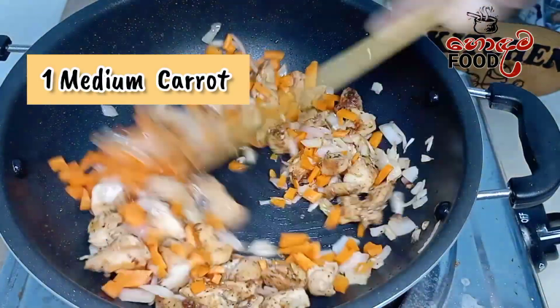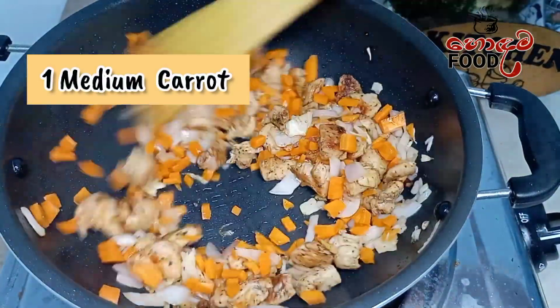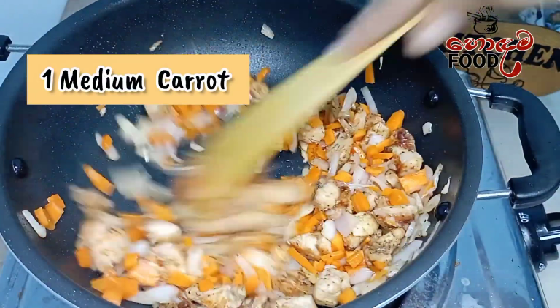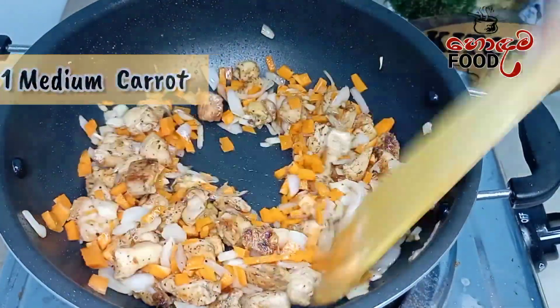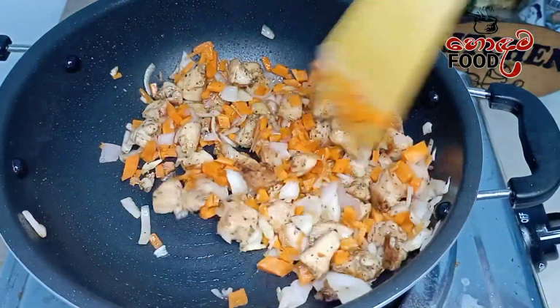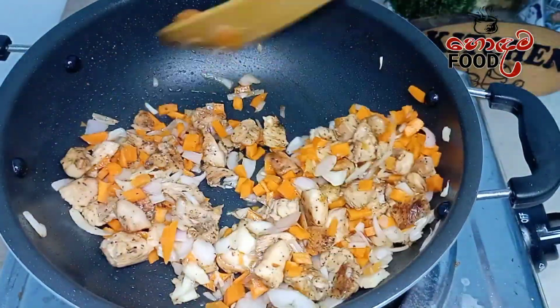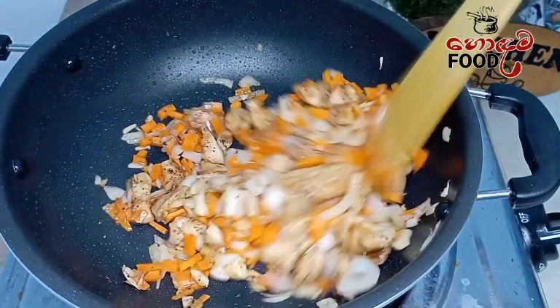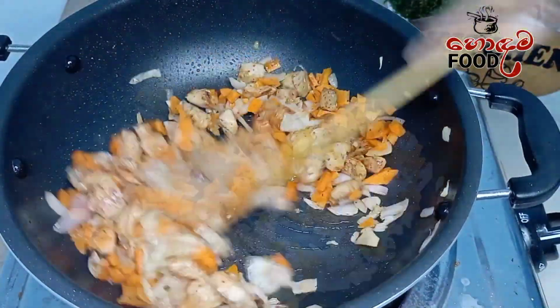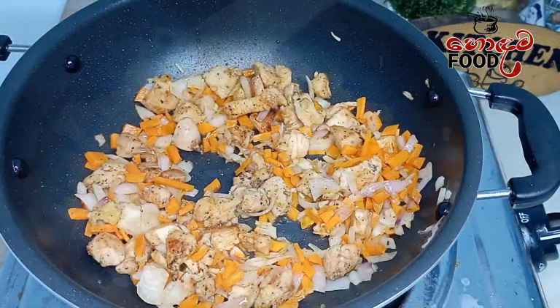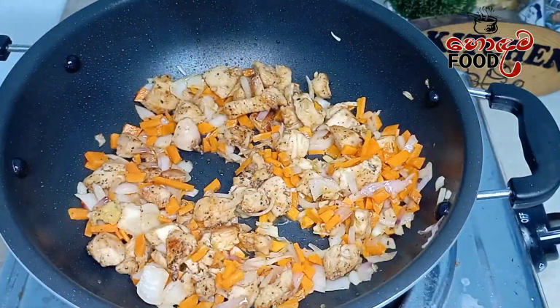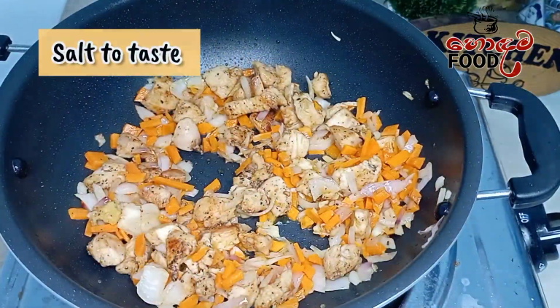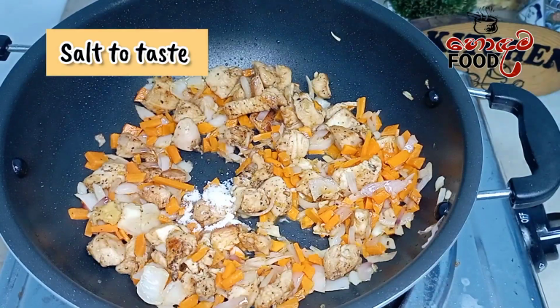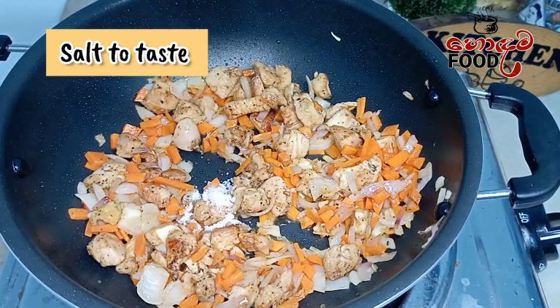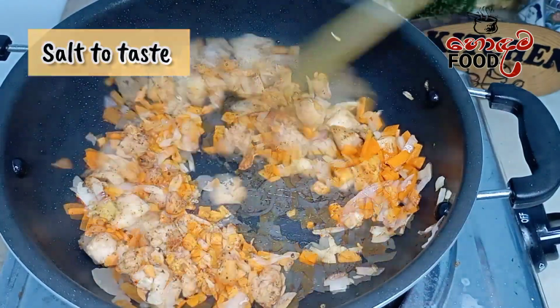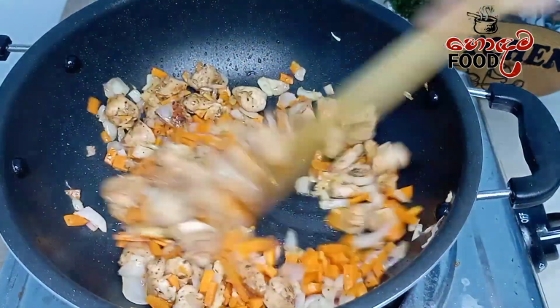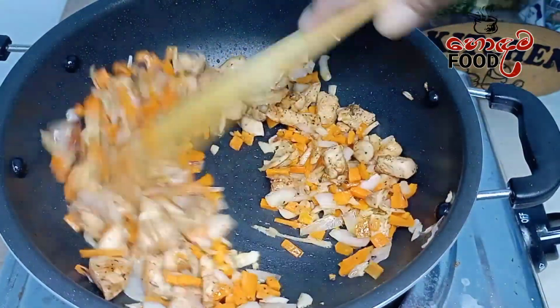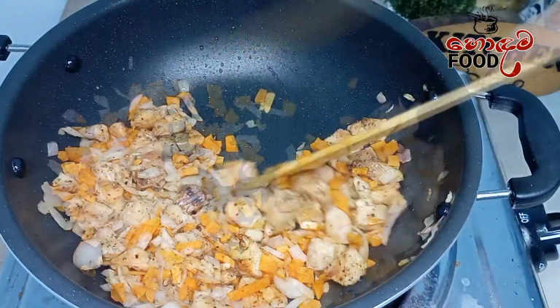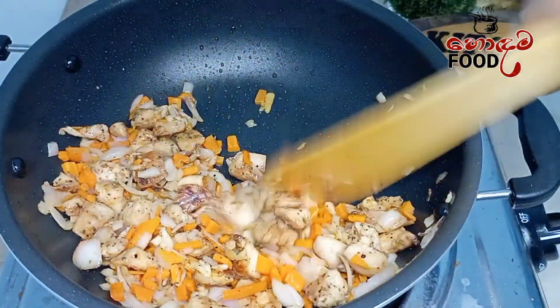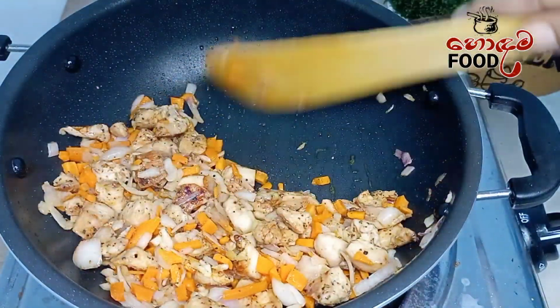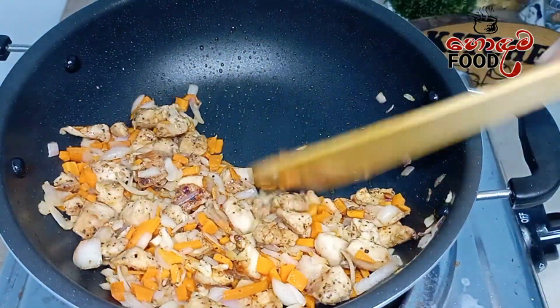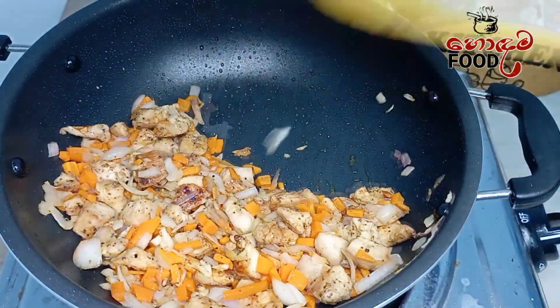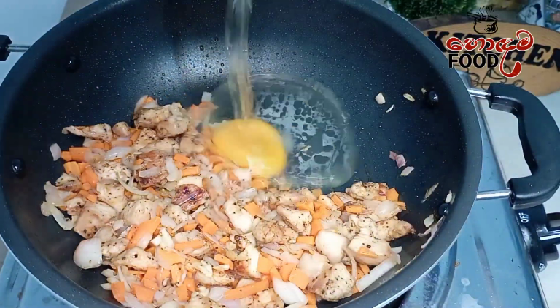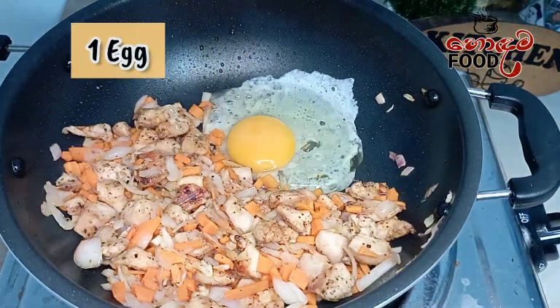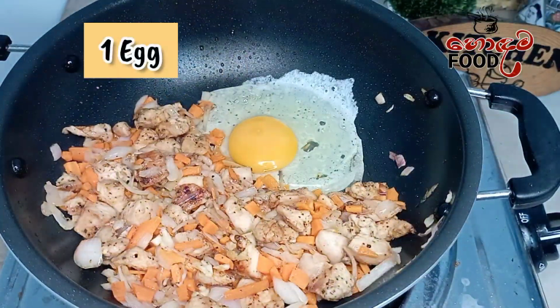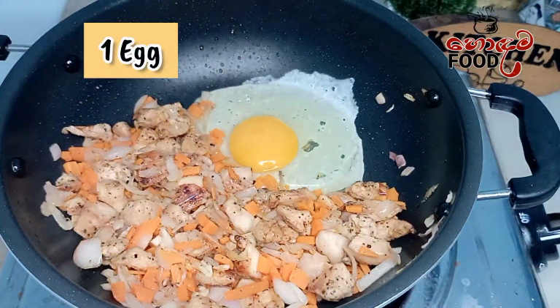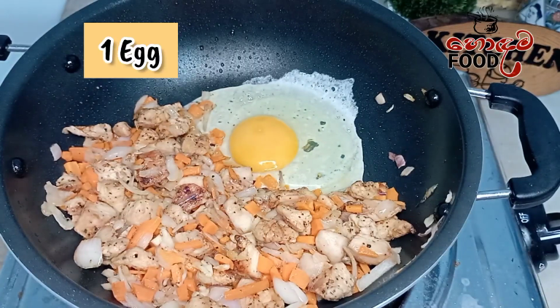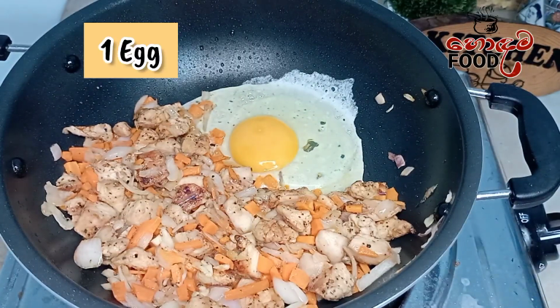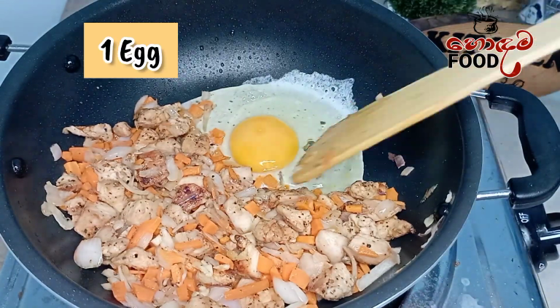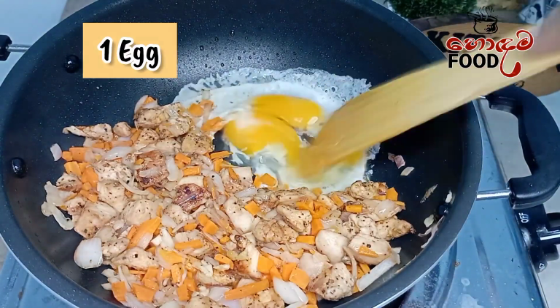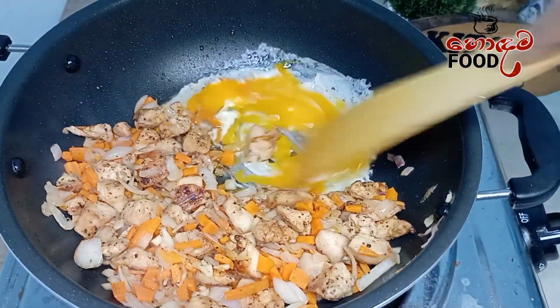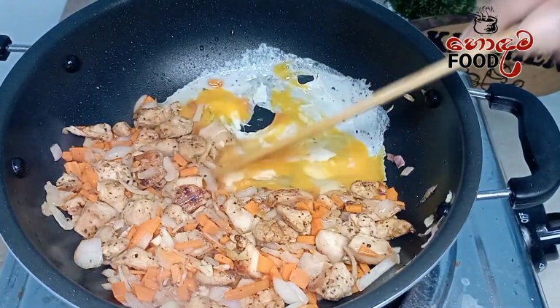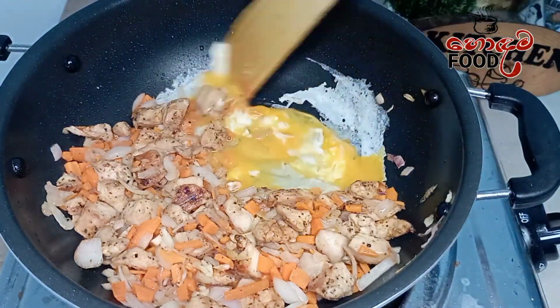We will mix it in a small bowl. We will mix it with a spatula.